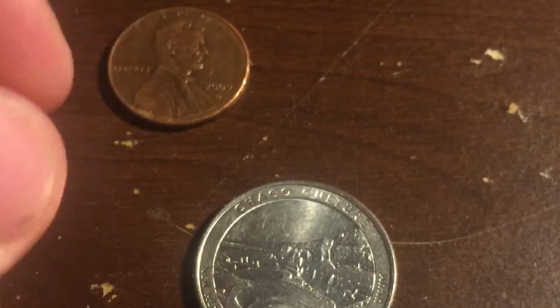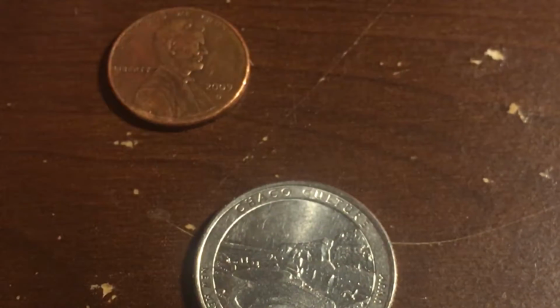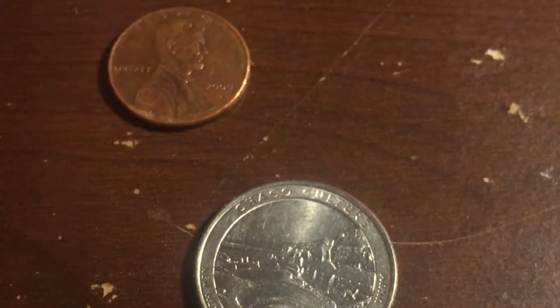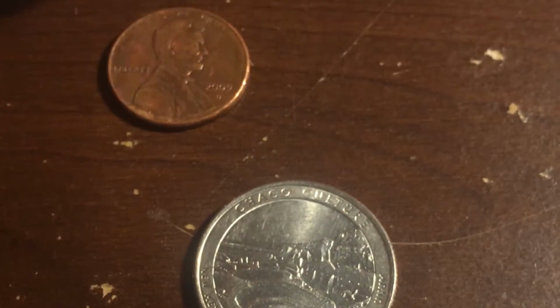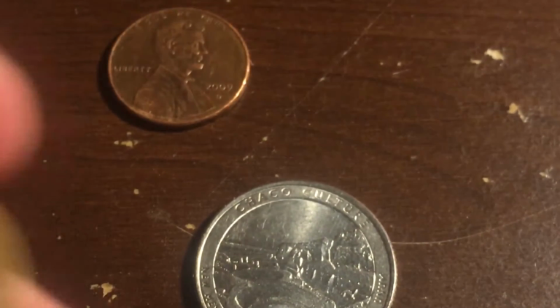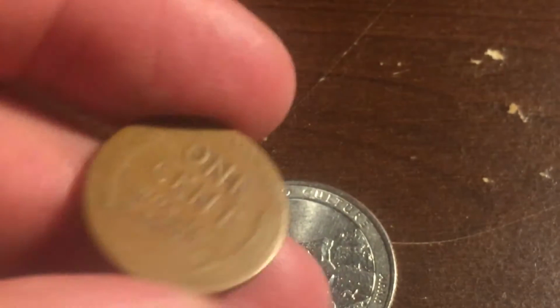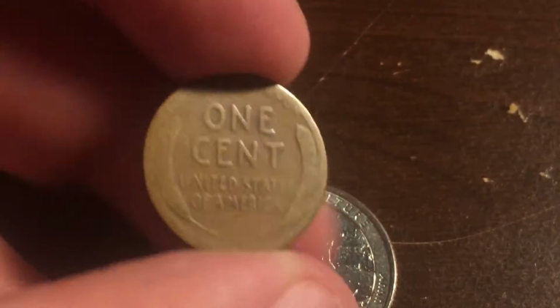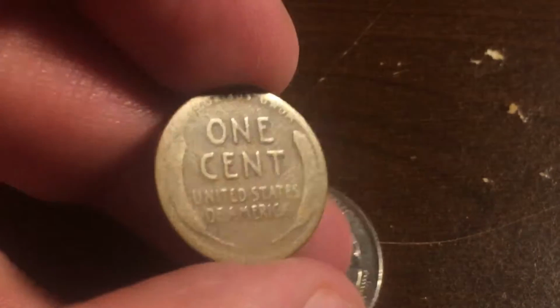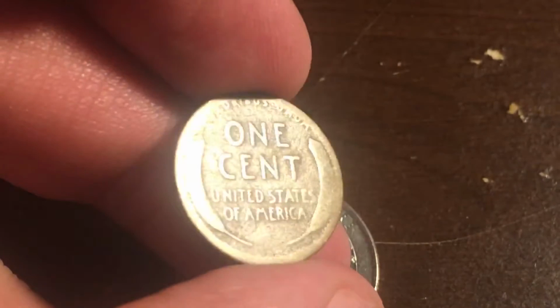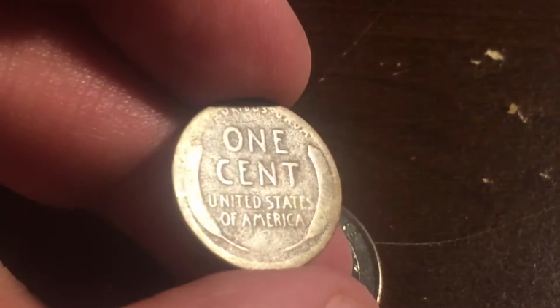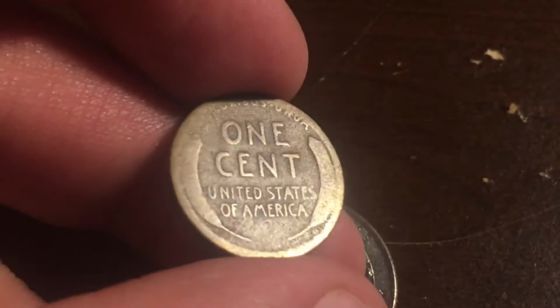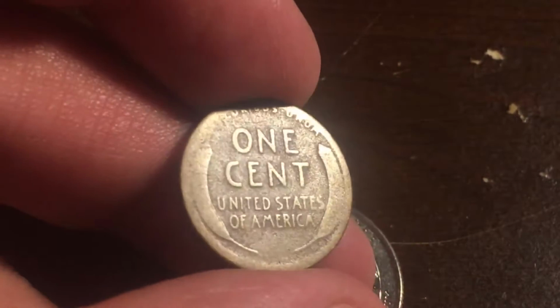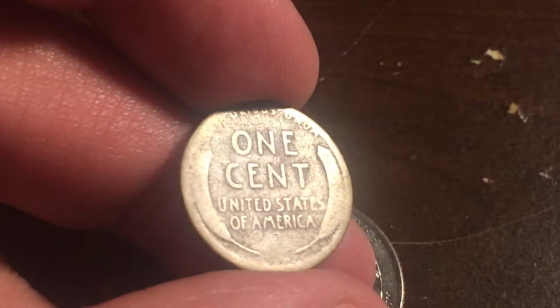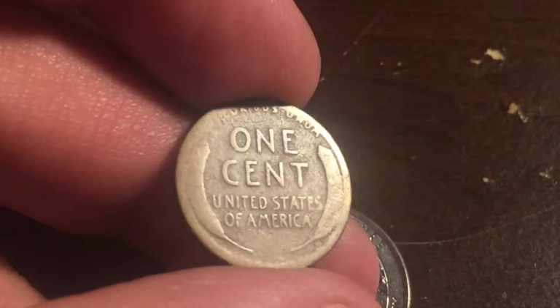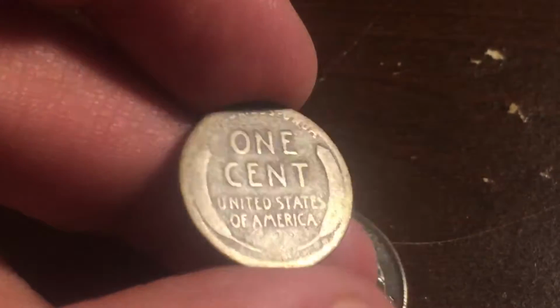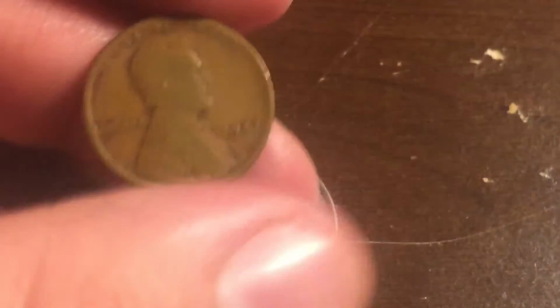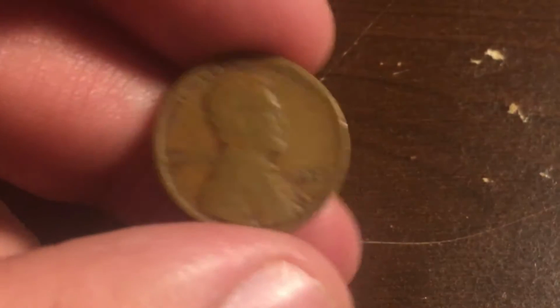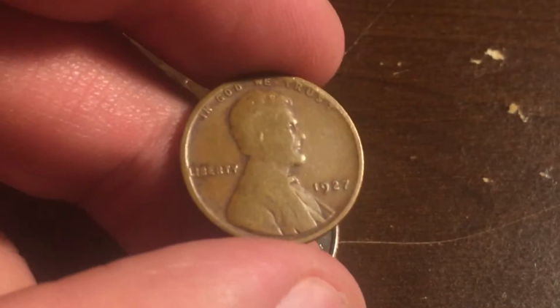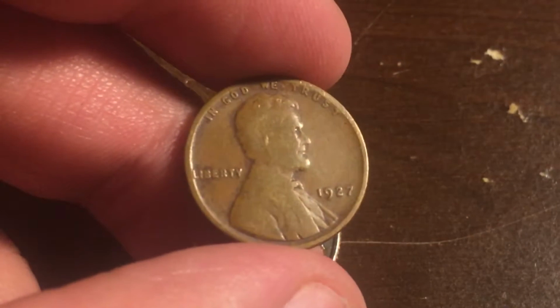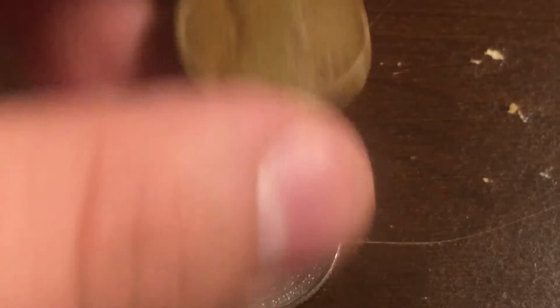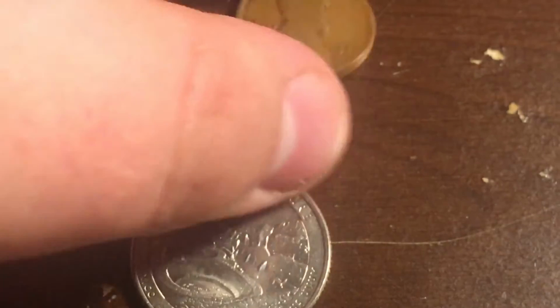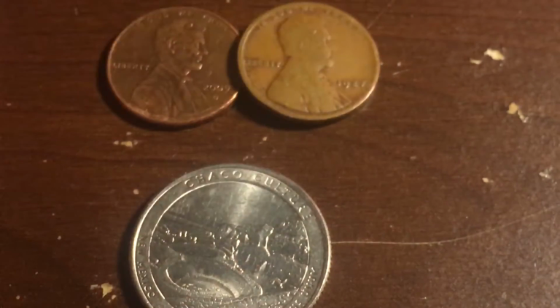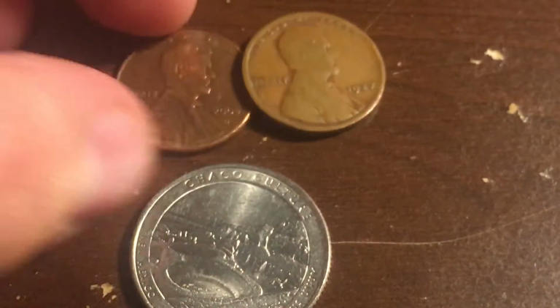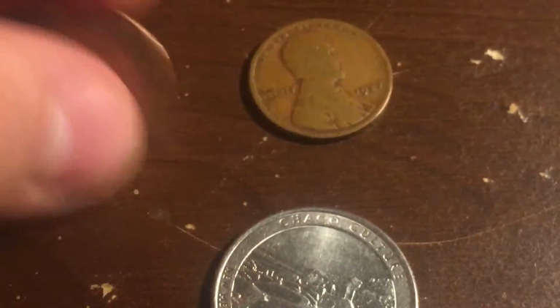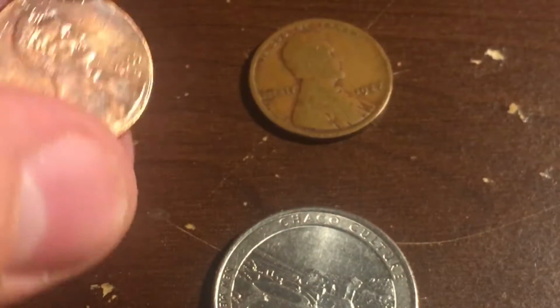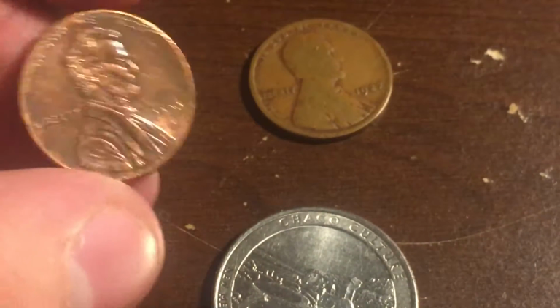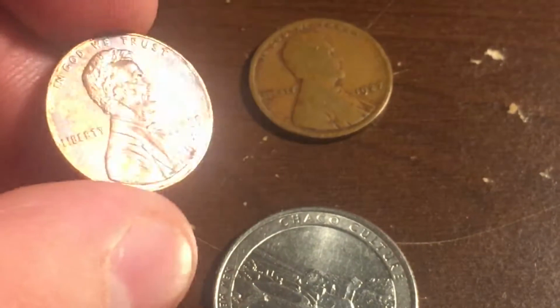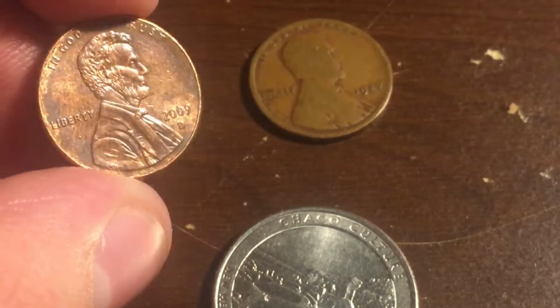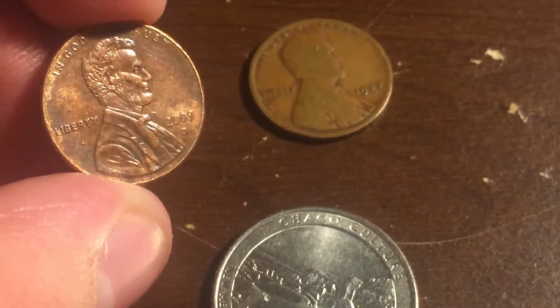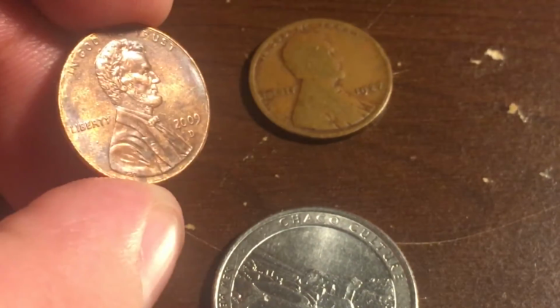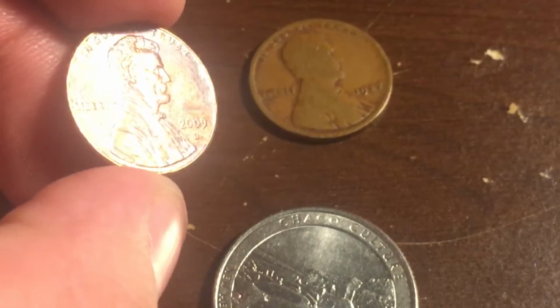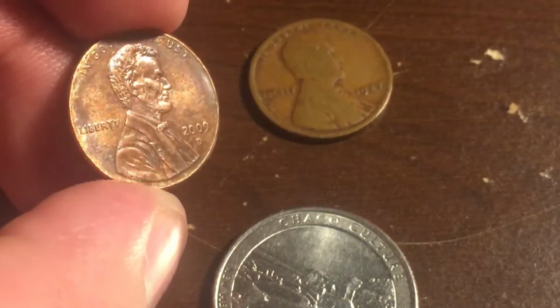If I can just hold it. It's very smooth. And then I have a 2009 D toned penny.